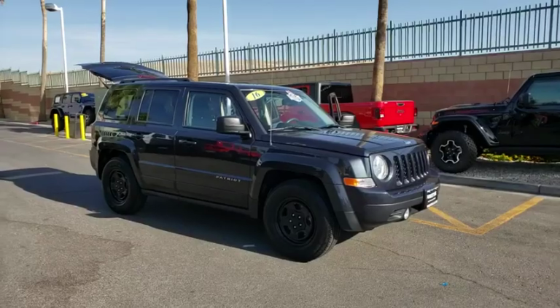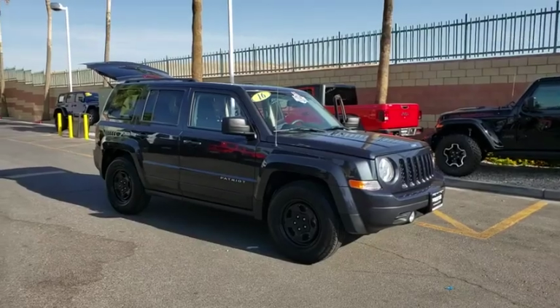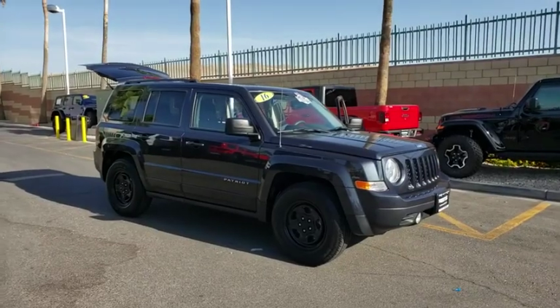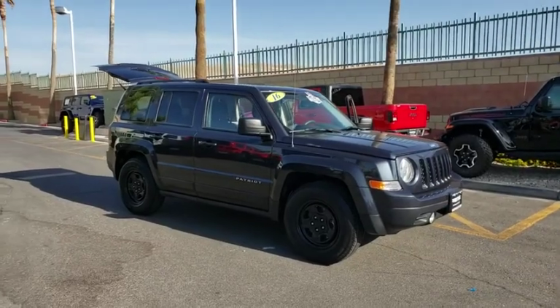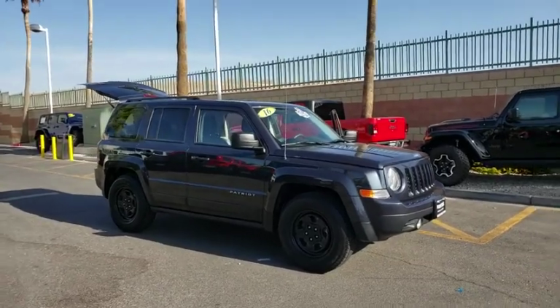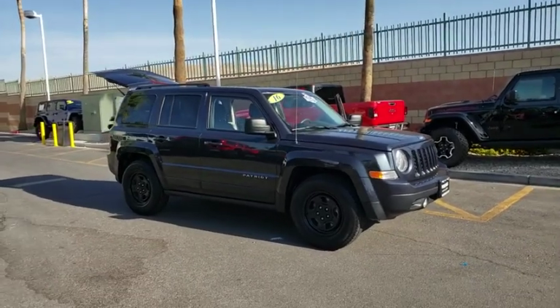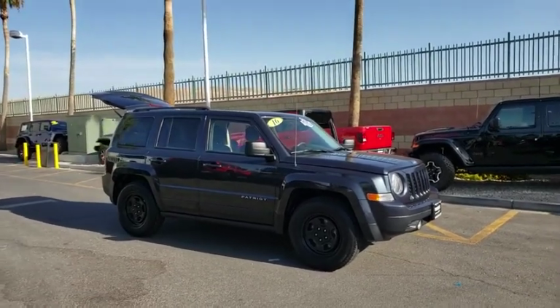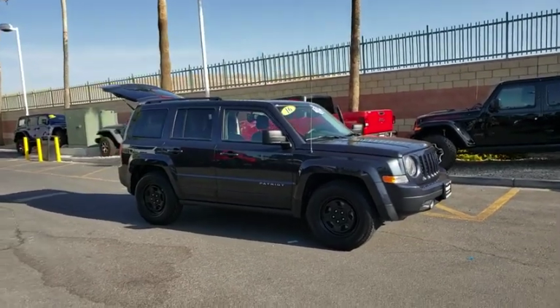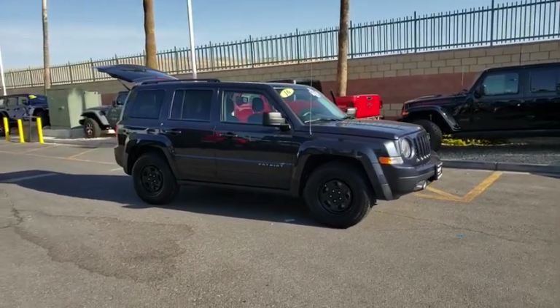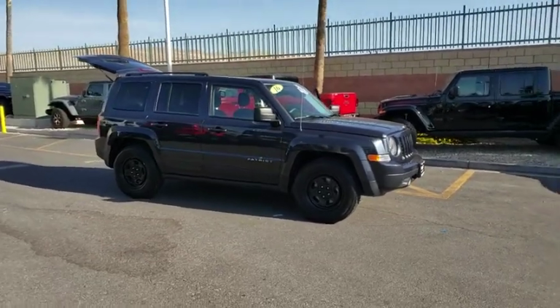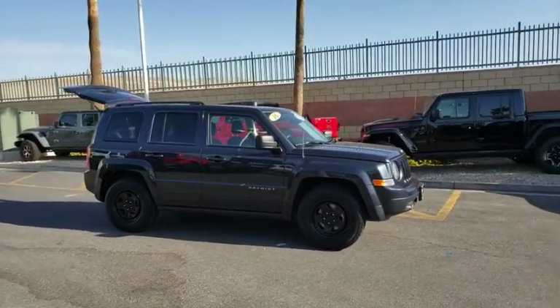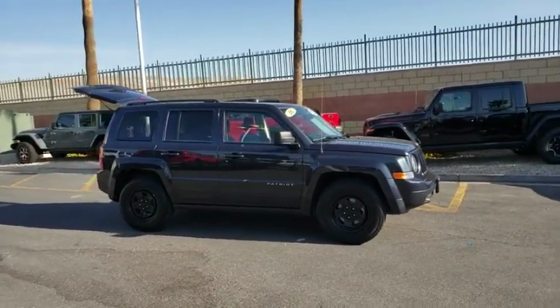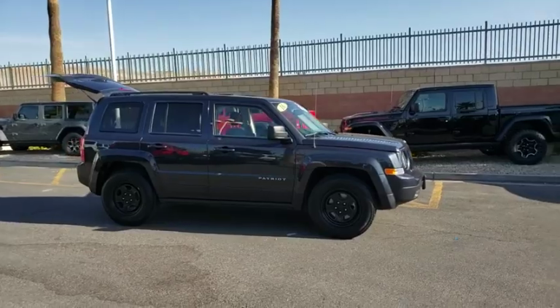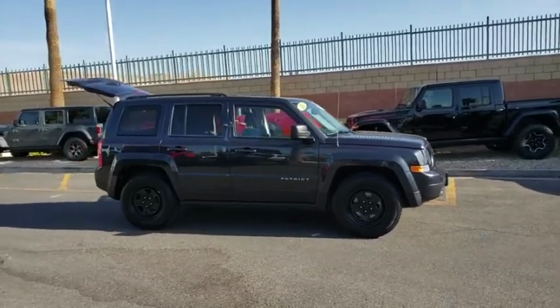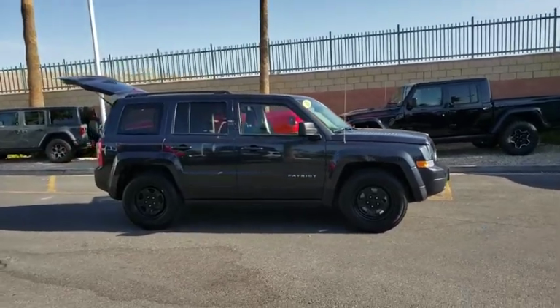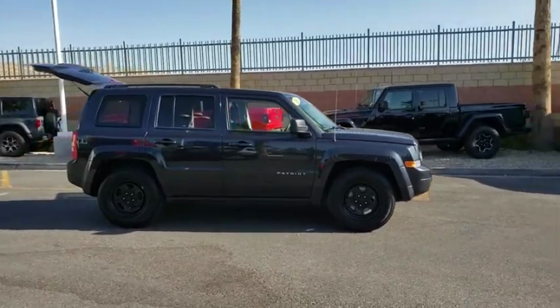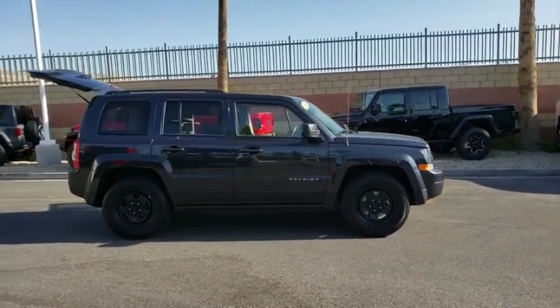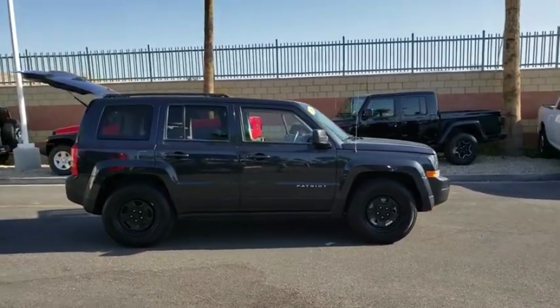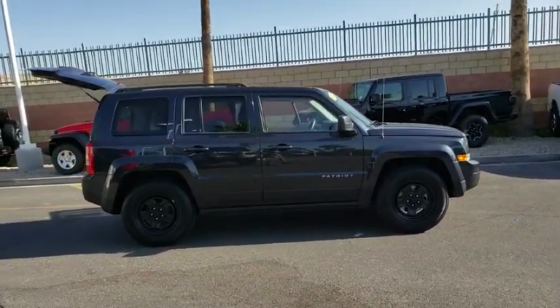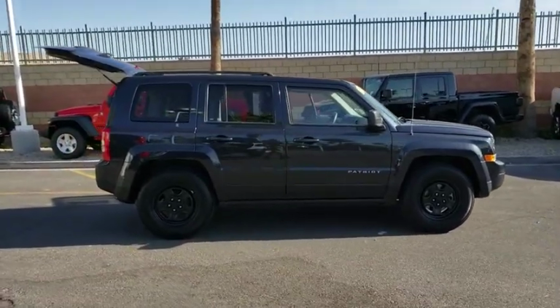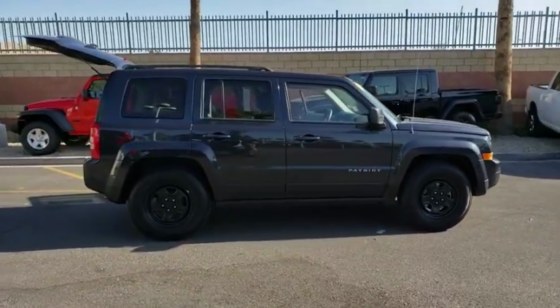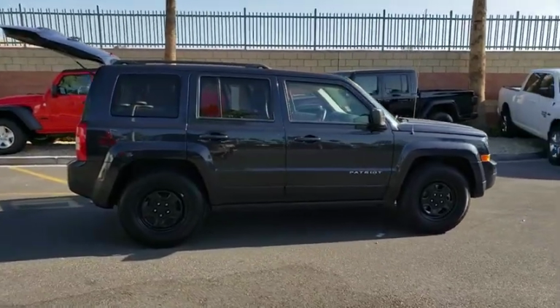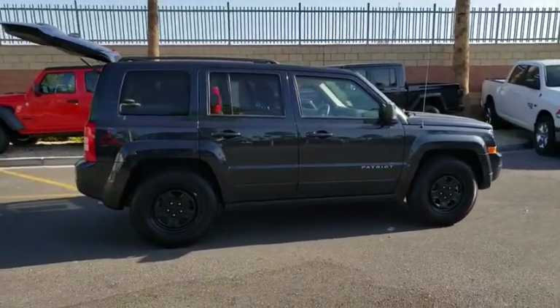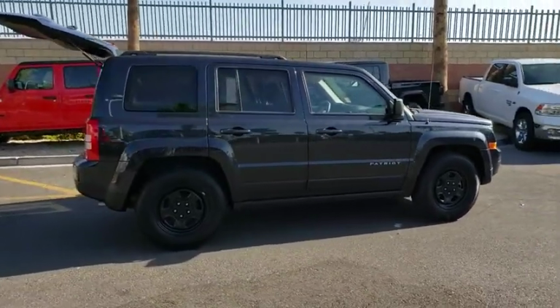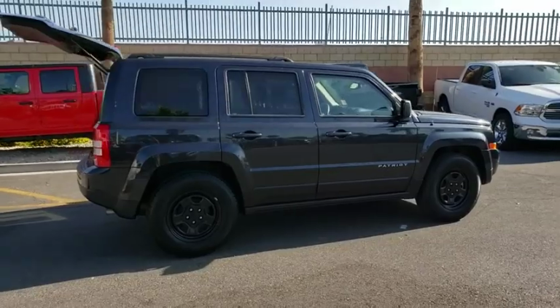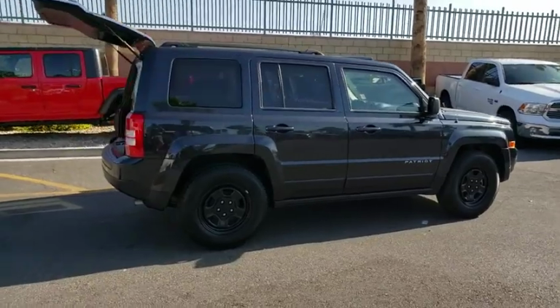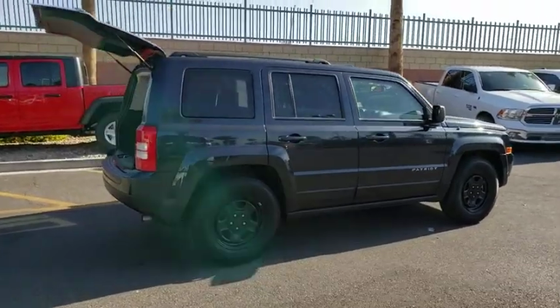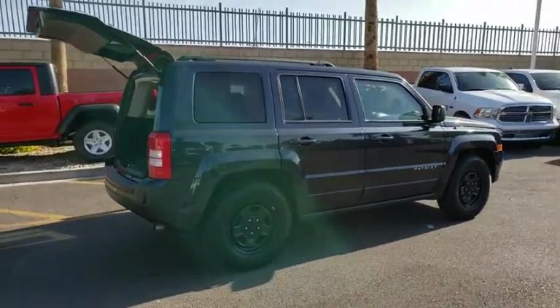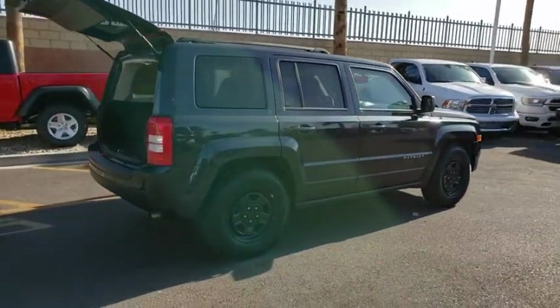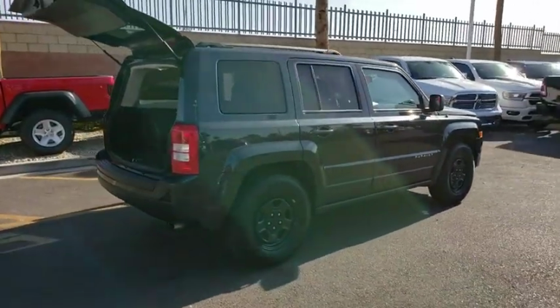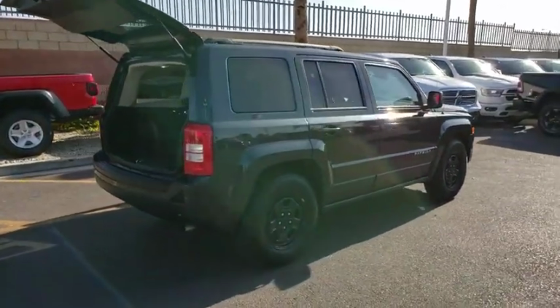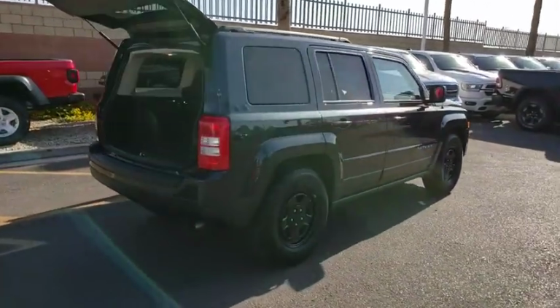We are pleased to show you the 2016 Jeep Patriot. The Jeep Patriot is unmistakably a Jeep. It looks like a cross between a Jeep Liberty and Jeep Compass, or maybe a three-quarter scale version of the big Jeep Commander.